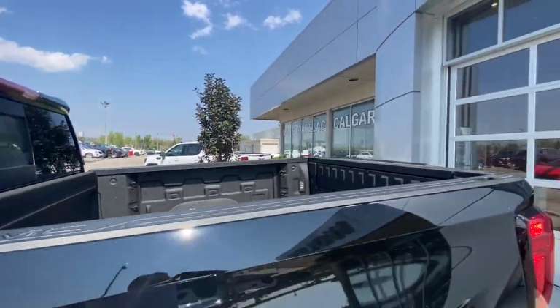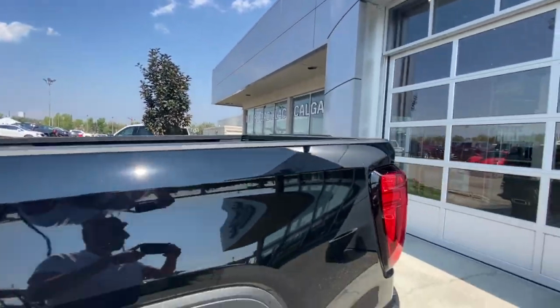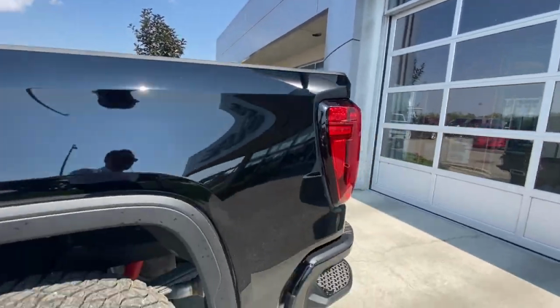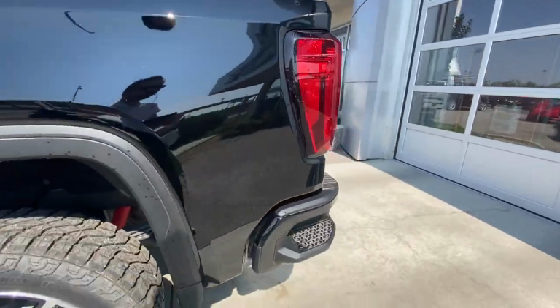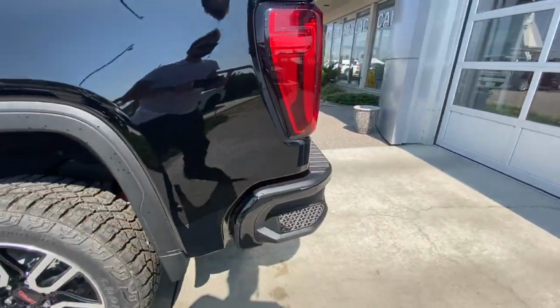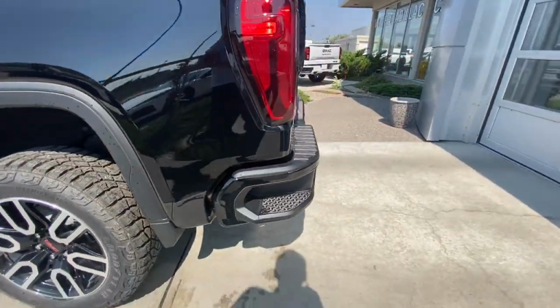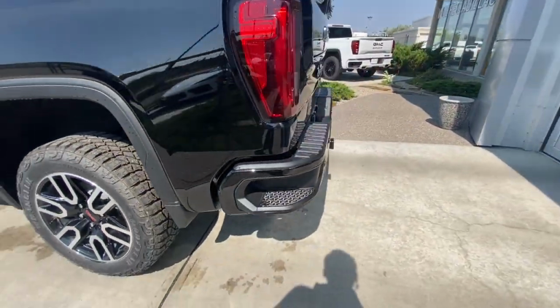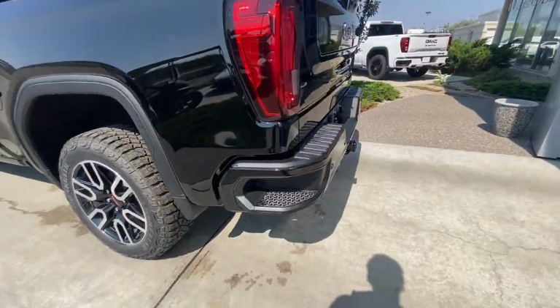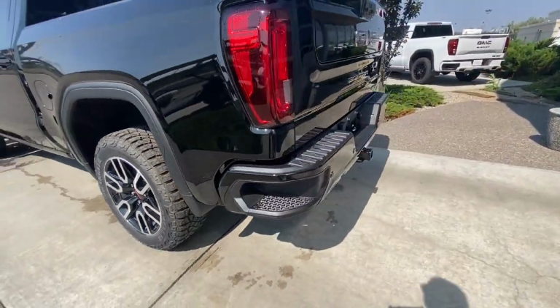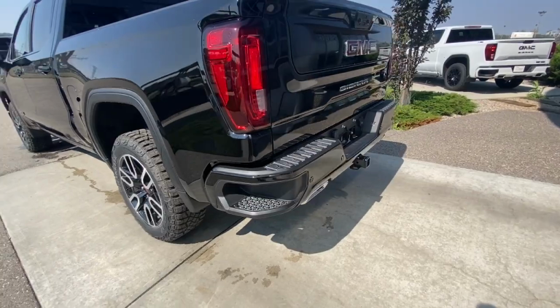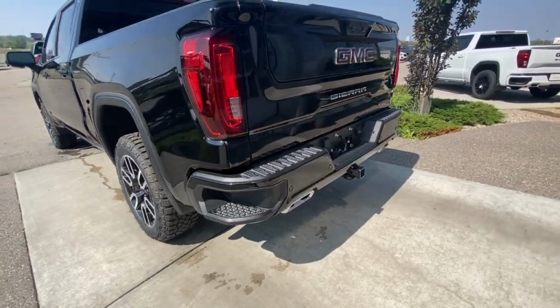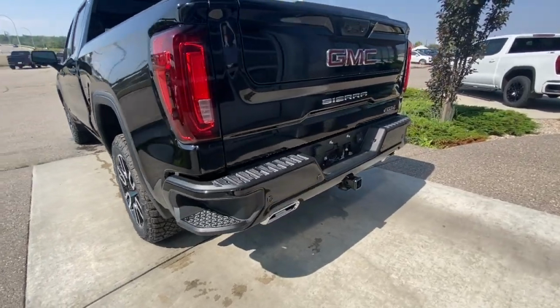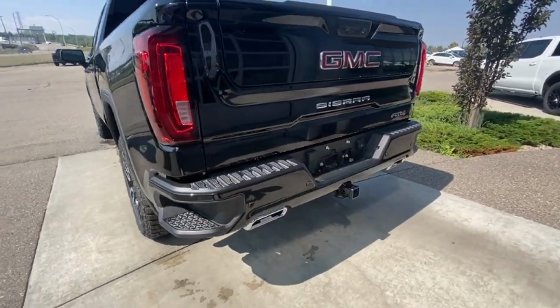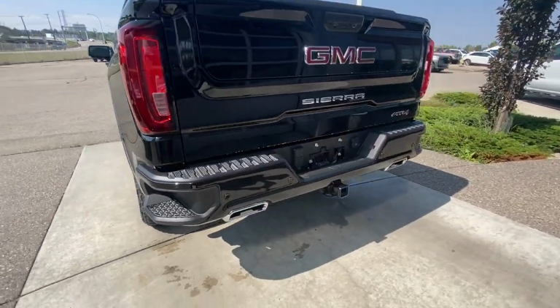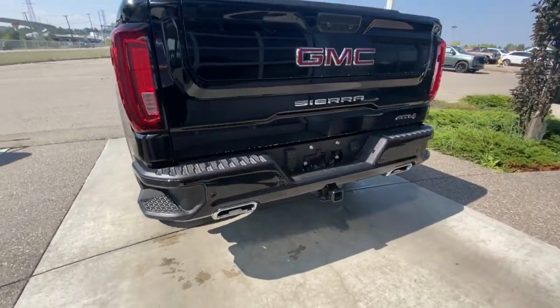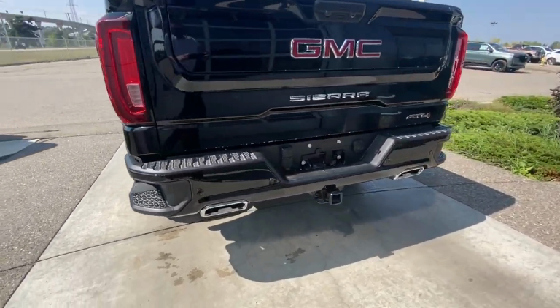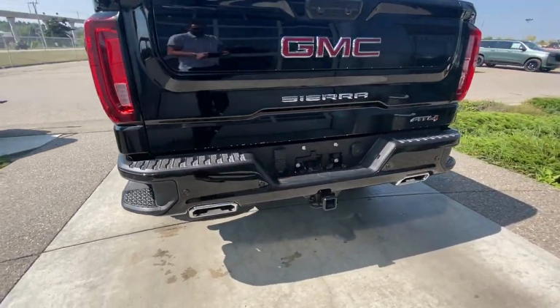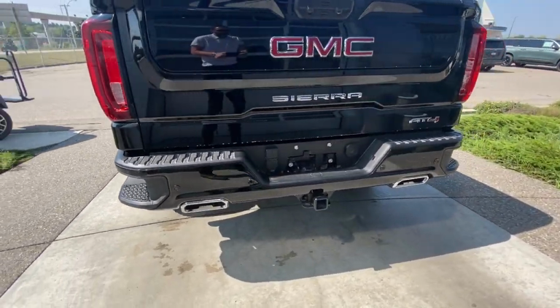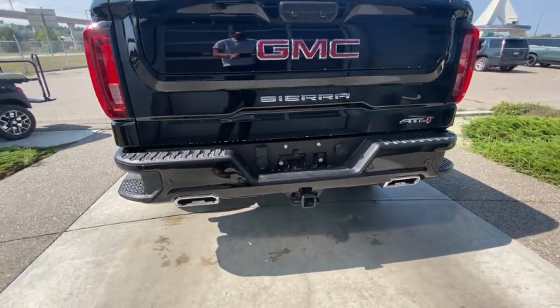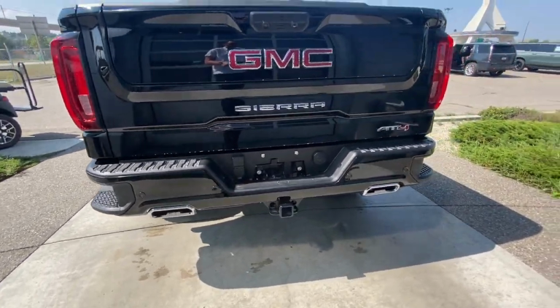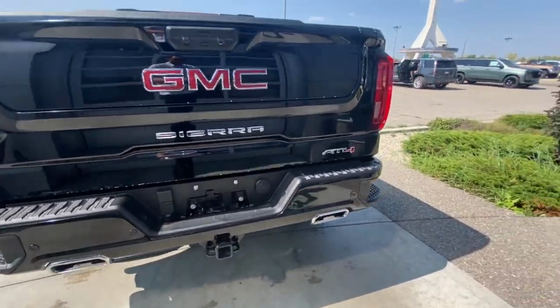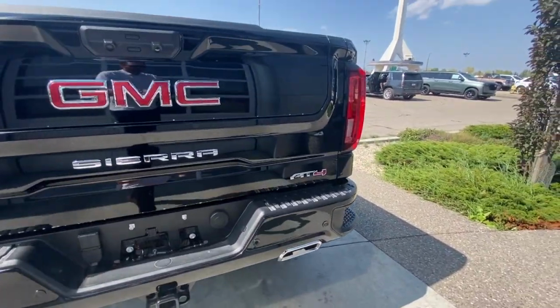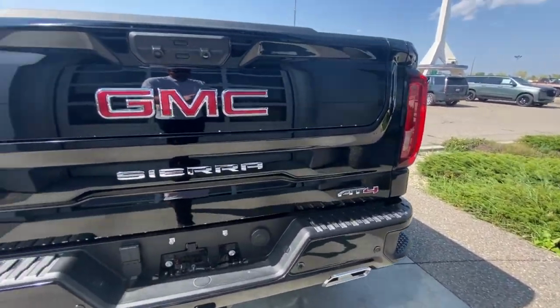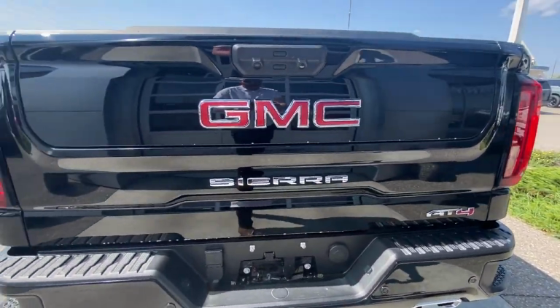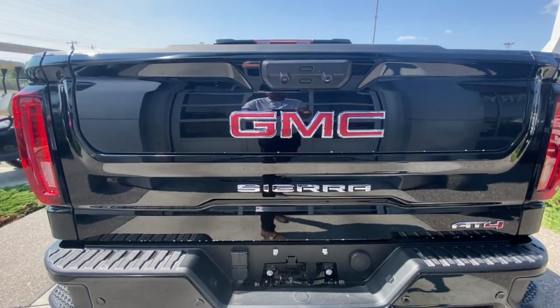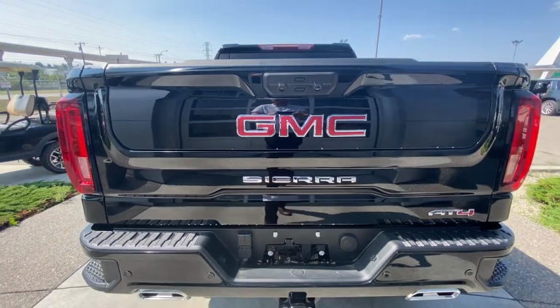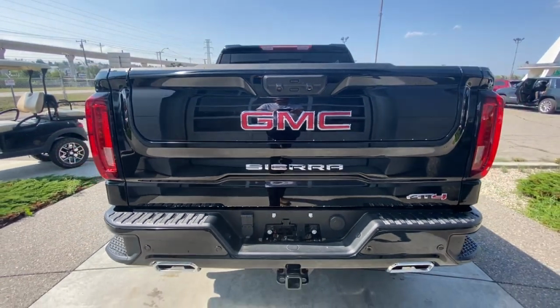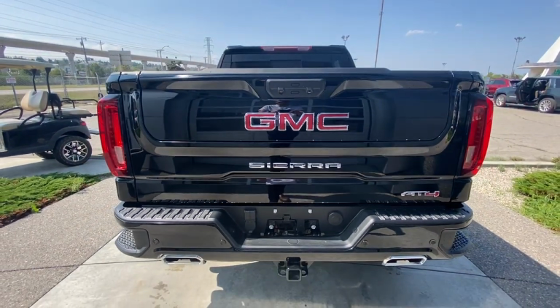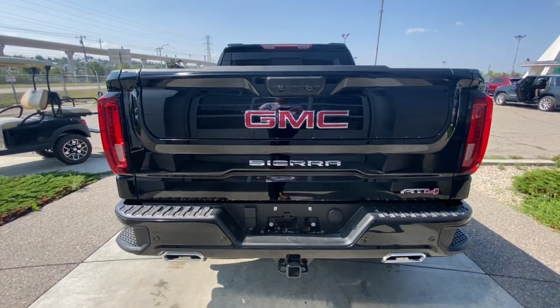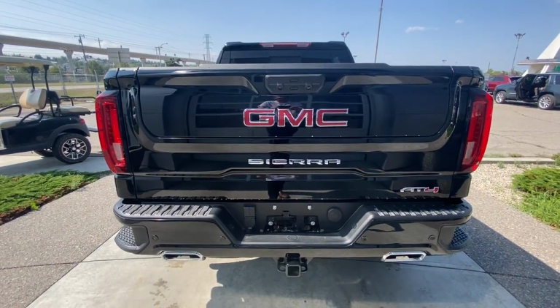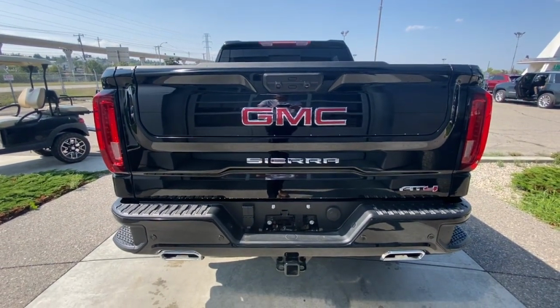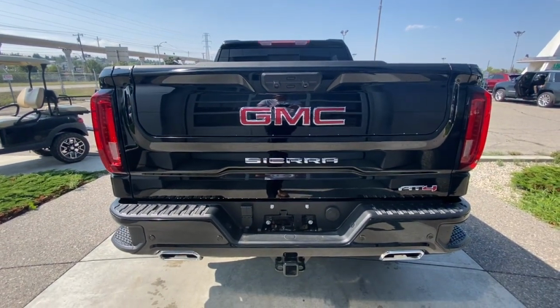As we make our way around the back of the vehicle, we have side steps built into either side of the bumper, towing package installed, twin chrome tipped exhaust, and AT4, Sierra and GMC badging all in GM's multi-pro tailgate.